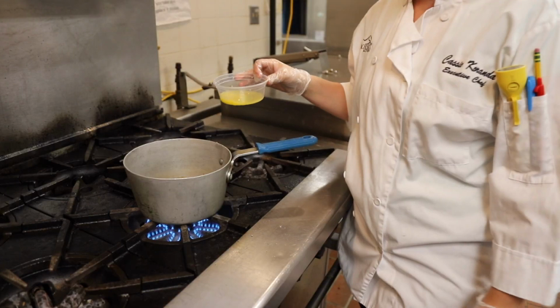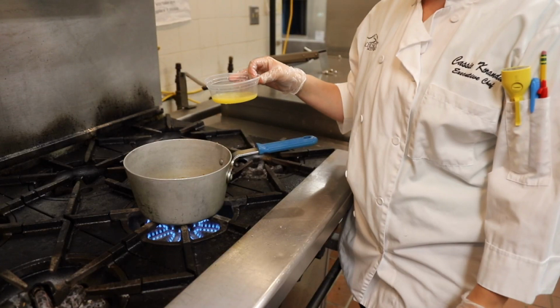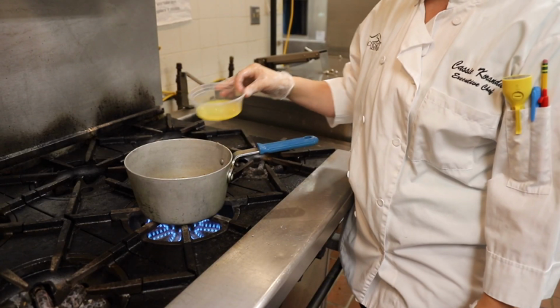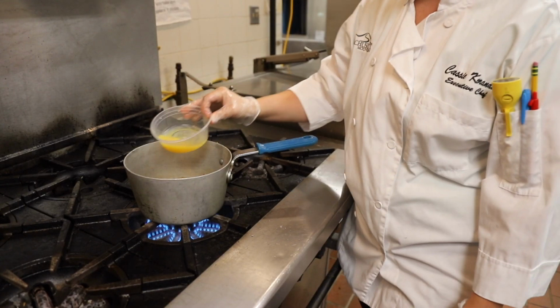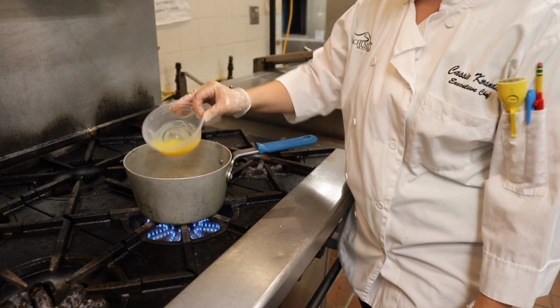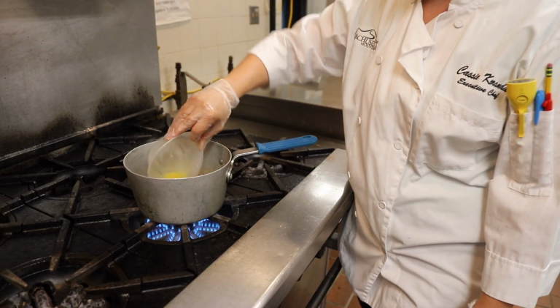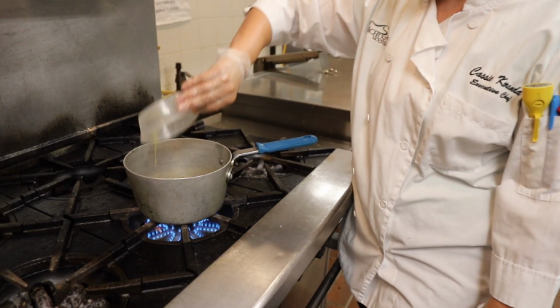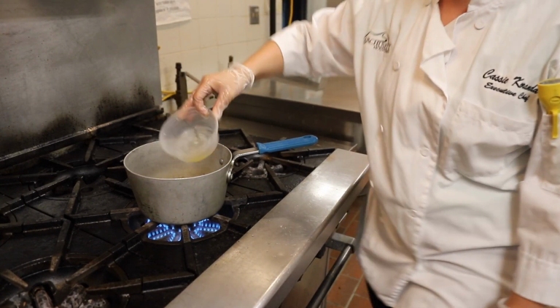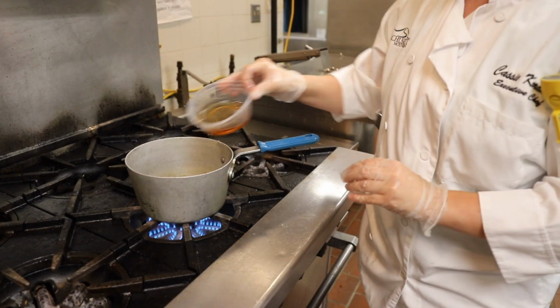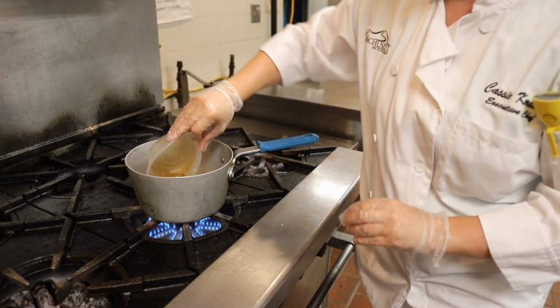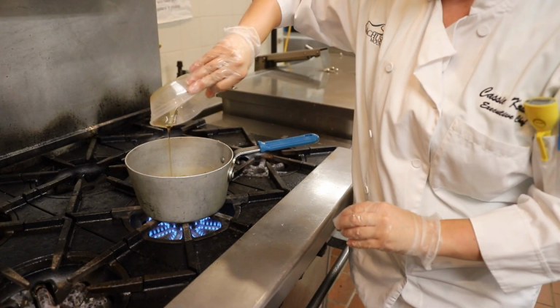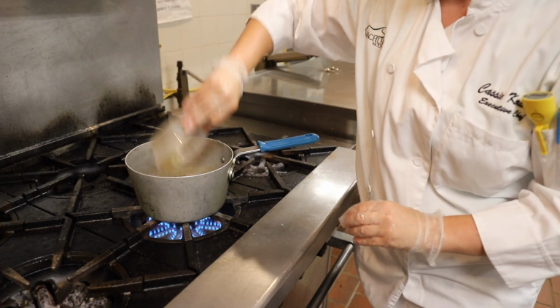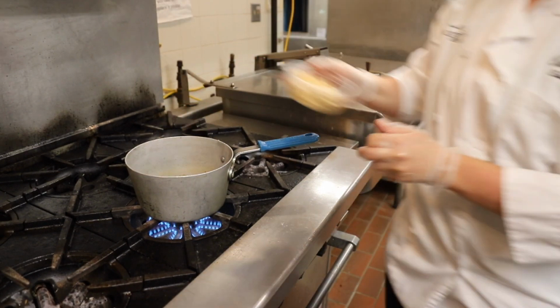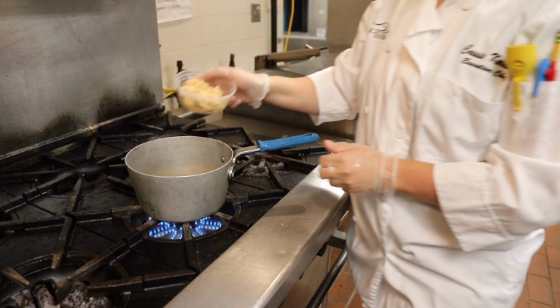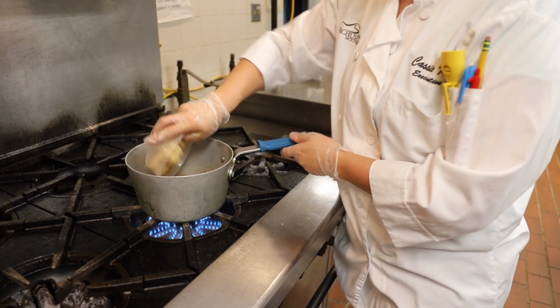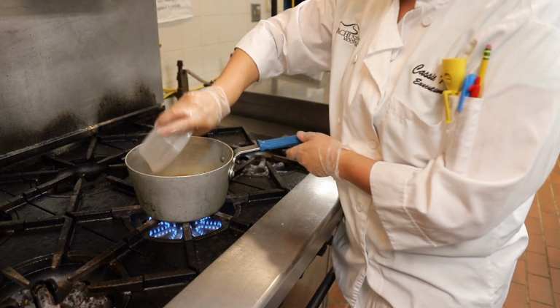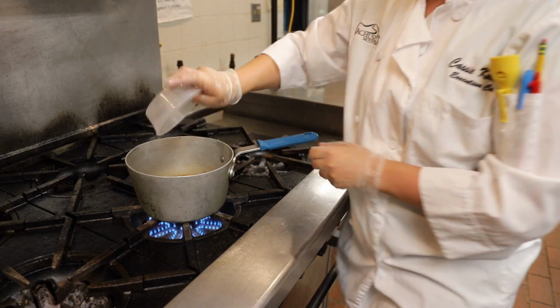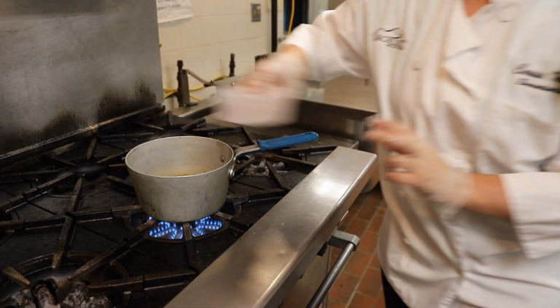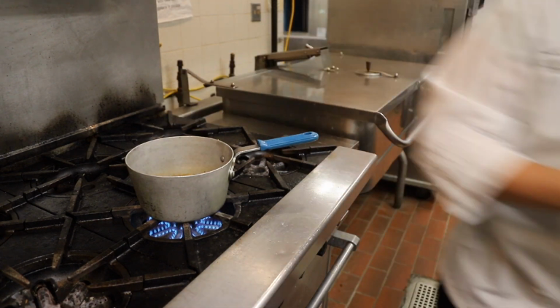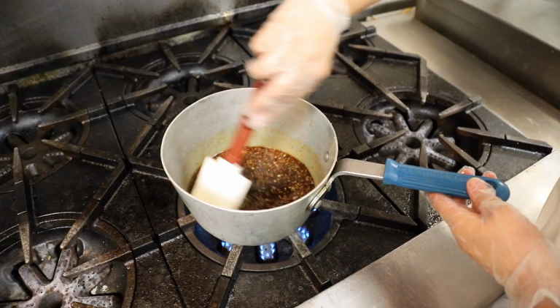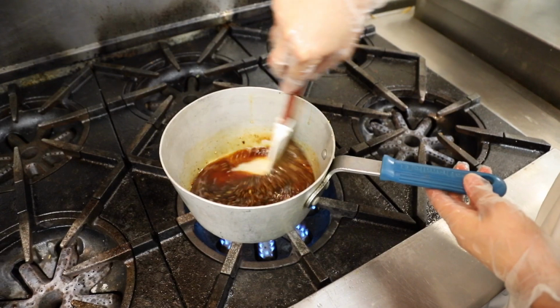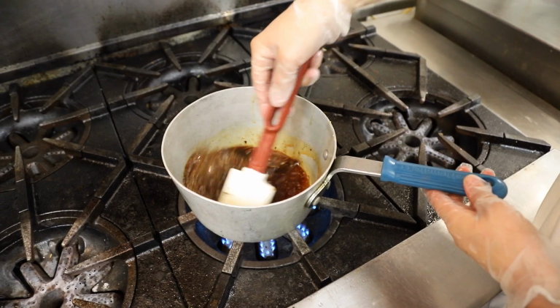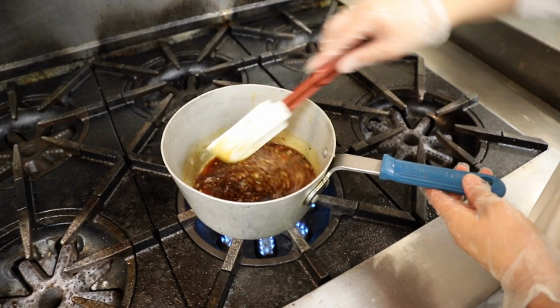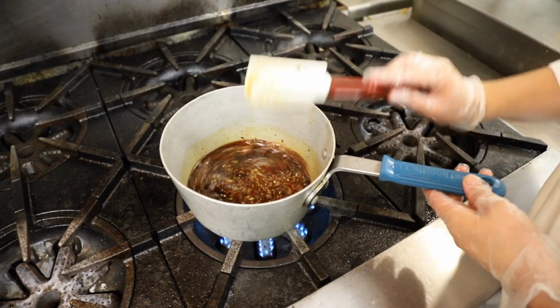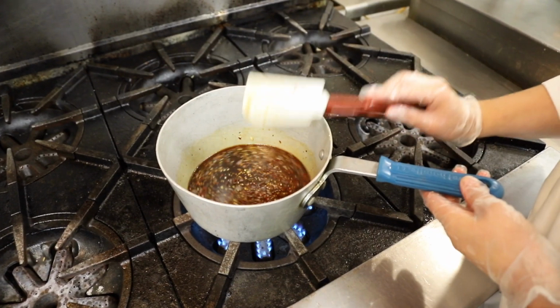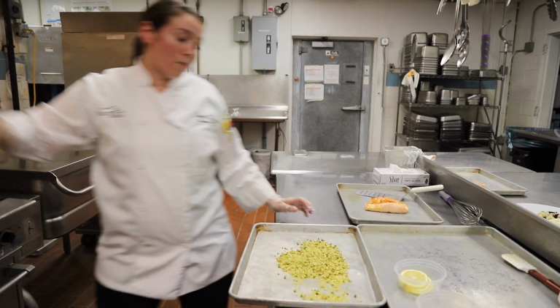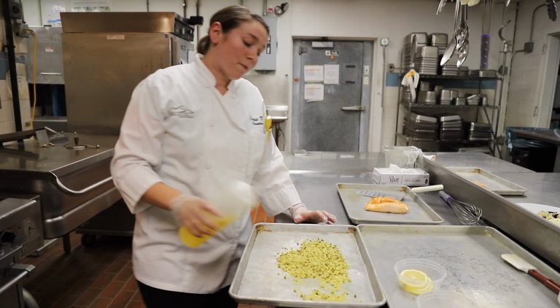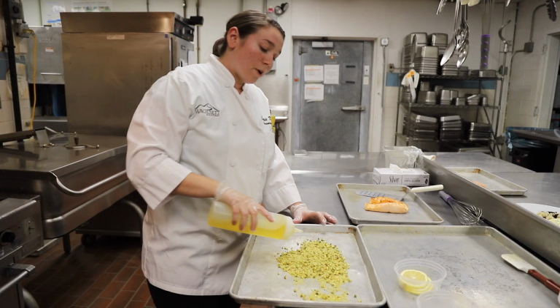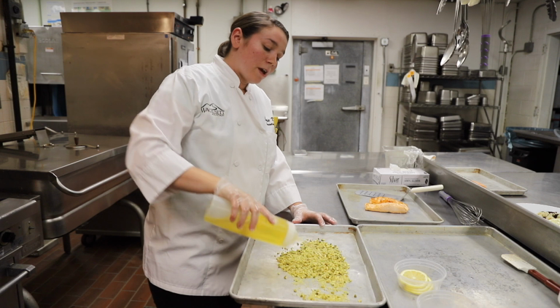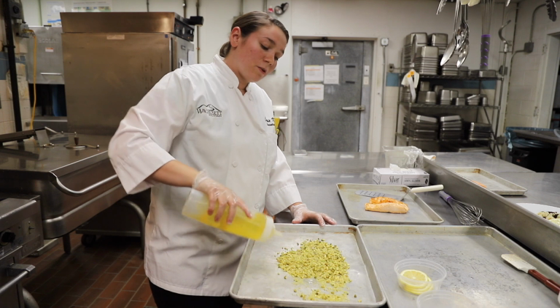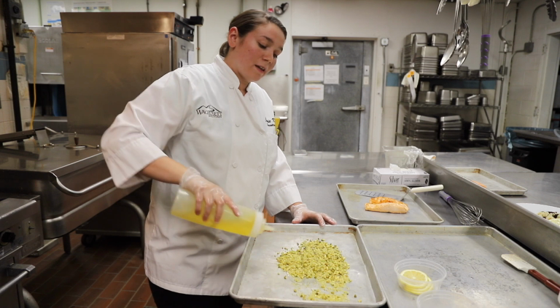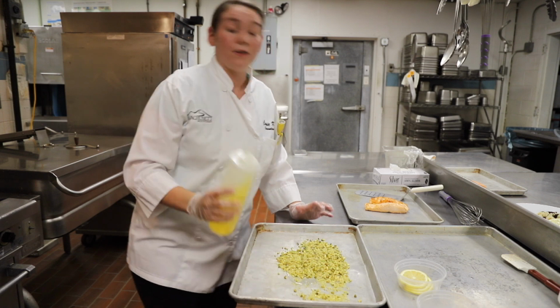As that boils down, you're going to add orange juice, maple syrup, and brown sugar. Then add salt and pepper and oil to your pistachios and toast them in the oven.